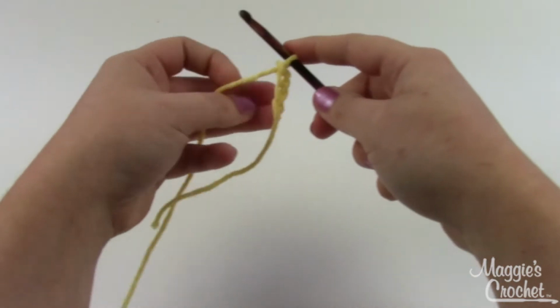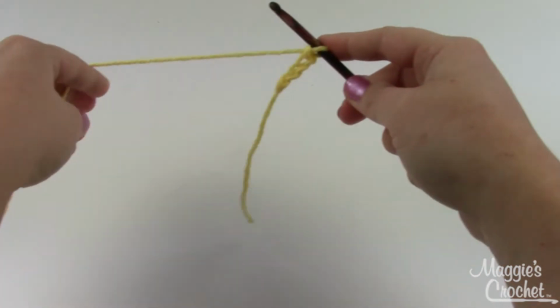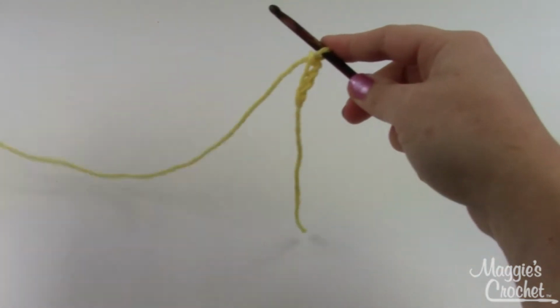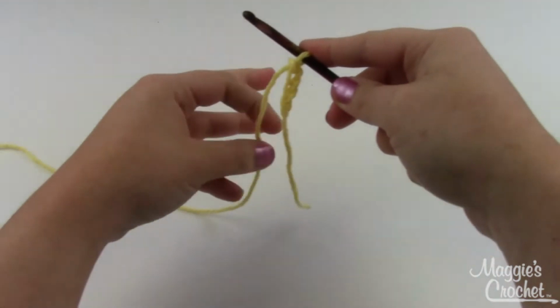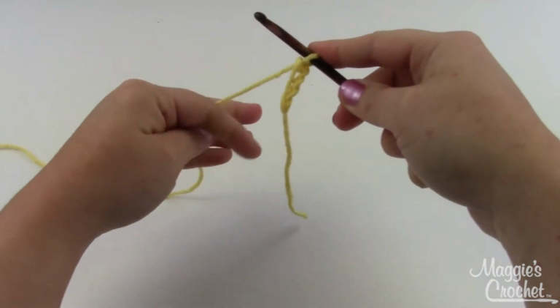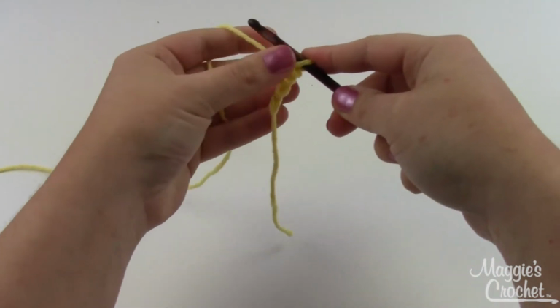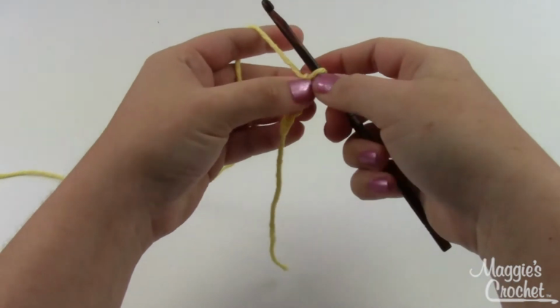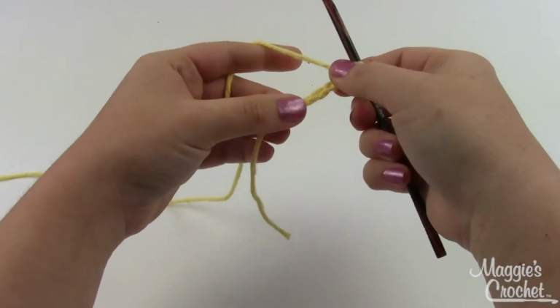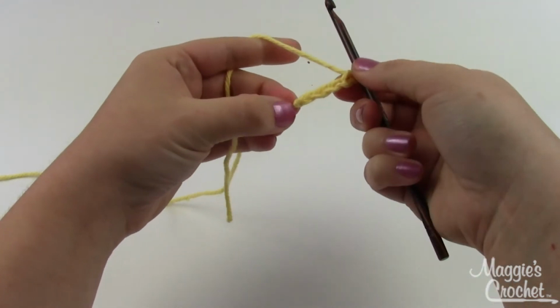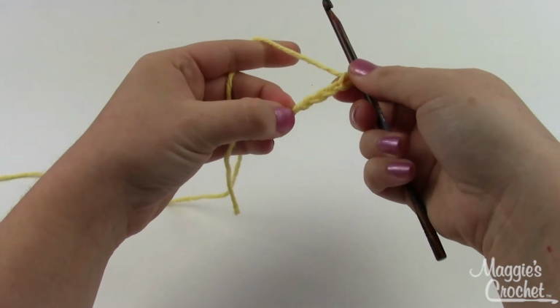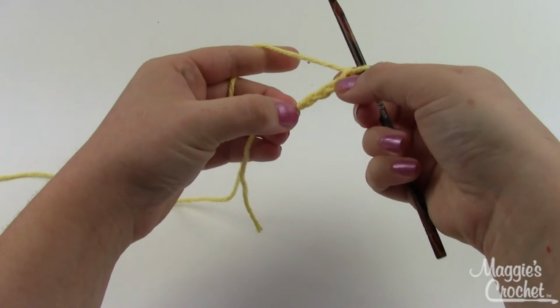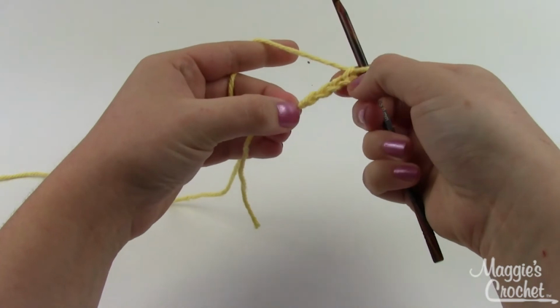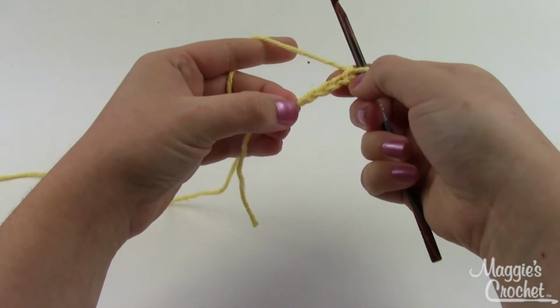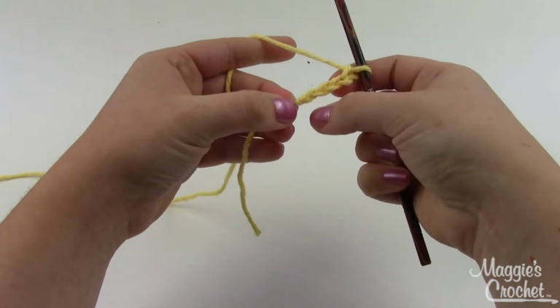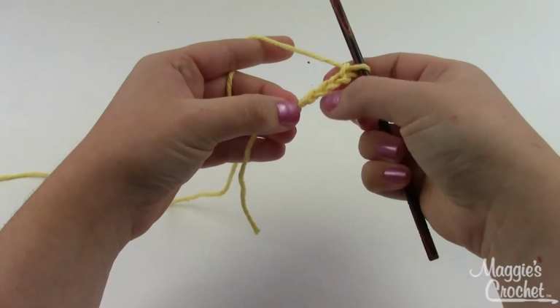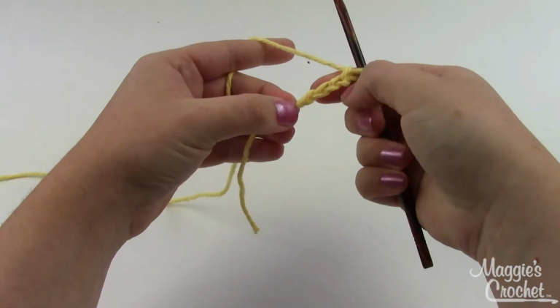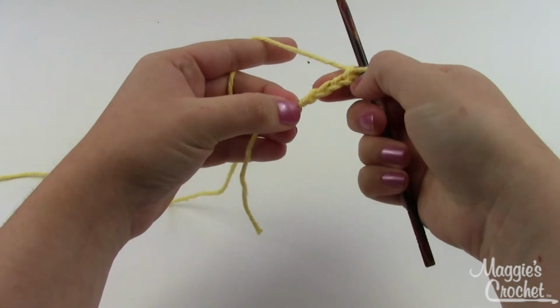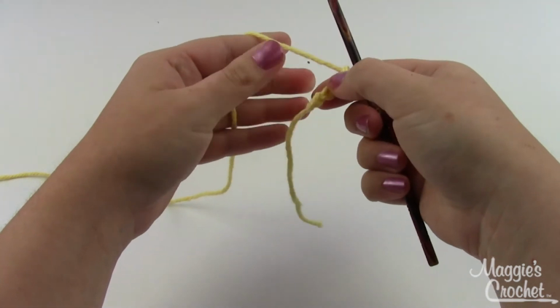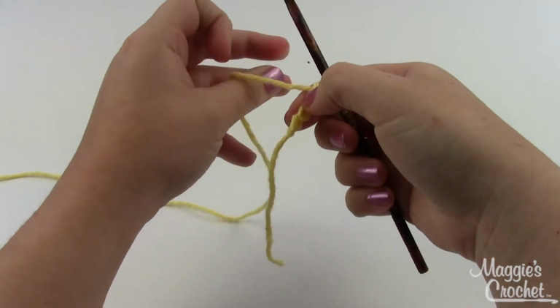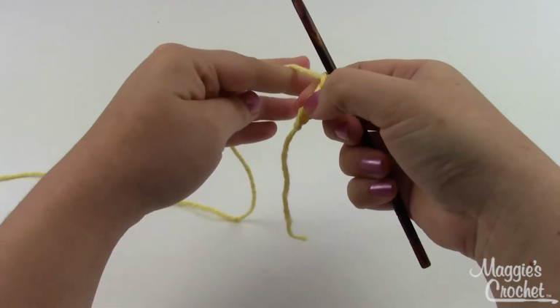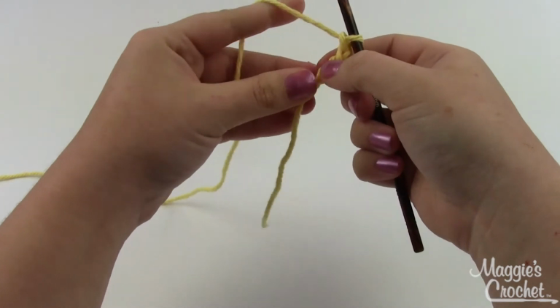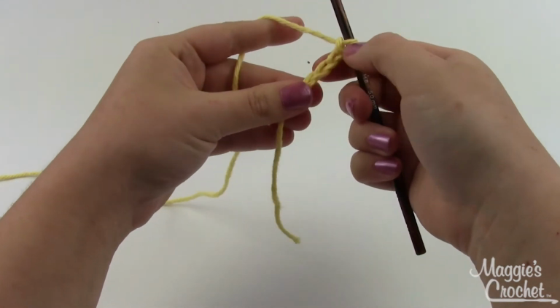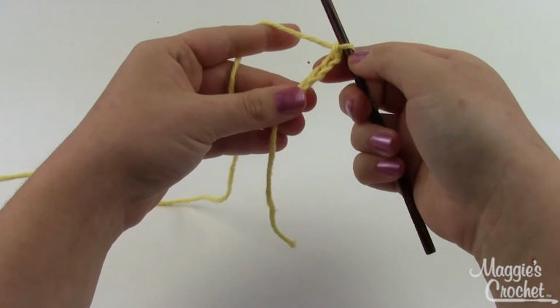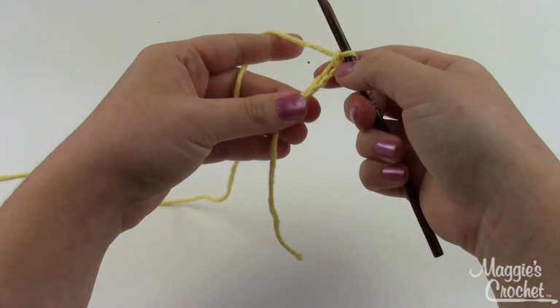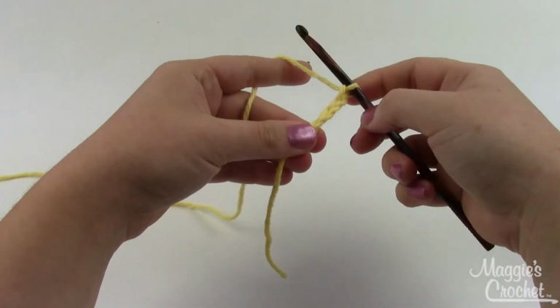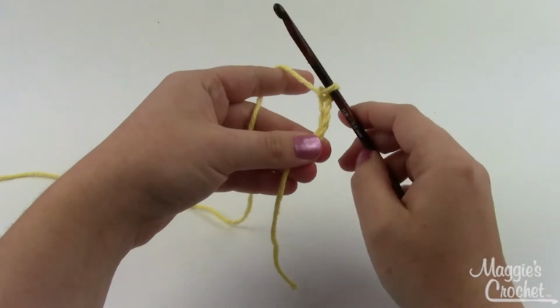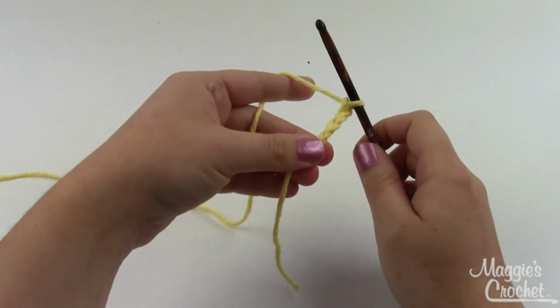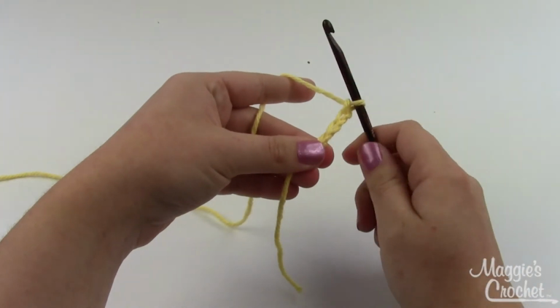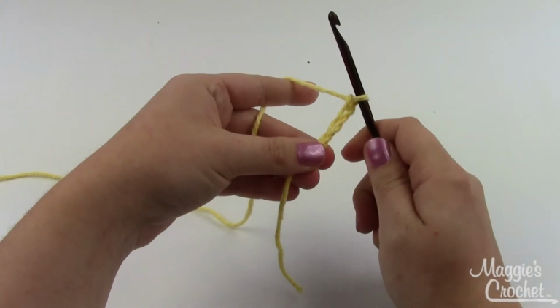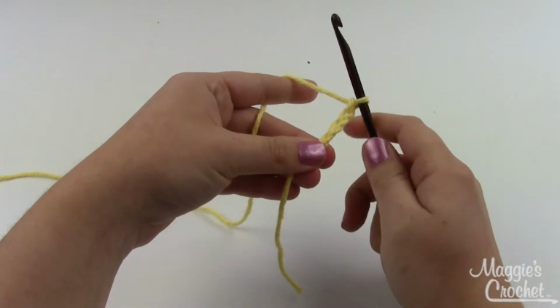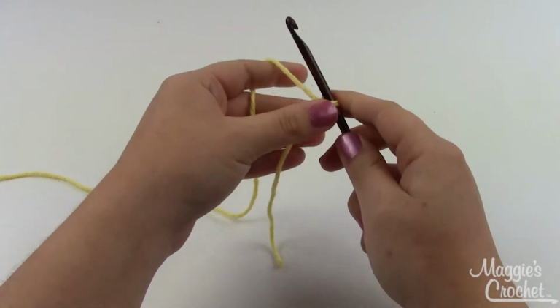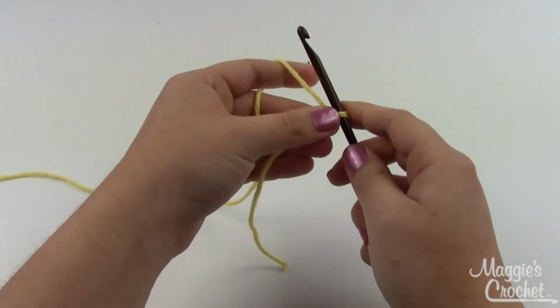You can use any weight of yarn you'd like for this project. I'm using worsted weight today, but you could use crochet thread if you wanted a very small flower, or a bulkier weight if you wanted a super big flower. Just use whatever hook size is appropriate for the yarn that you choose.